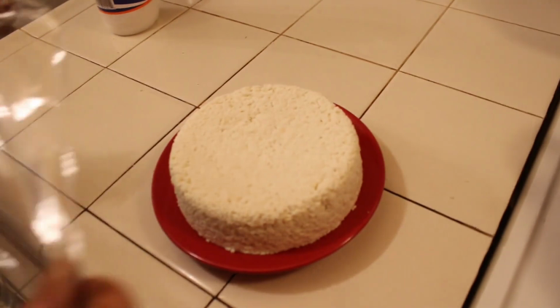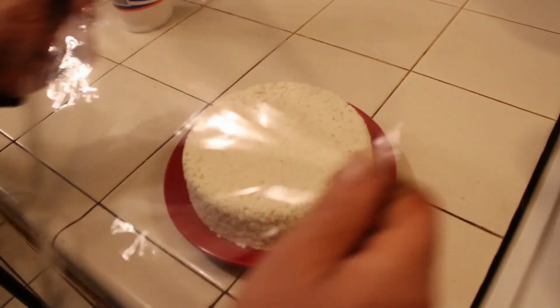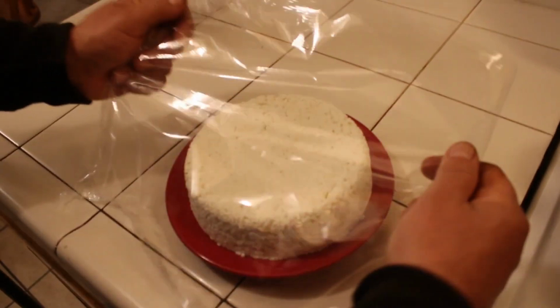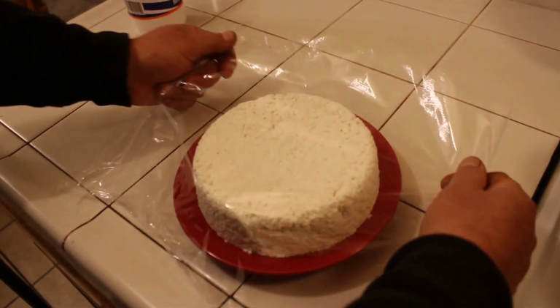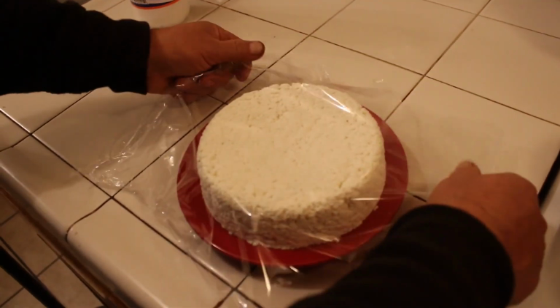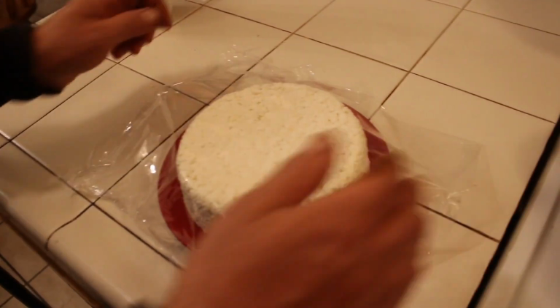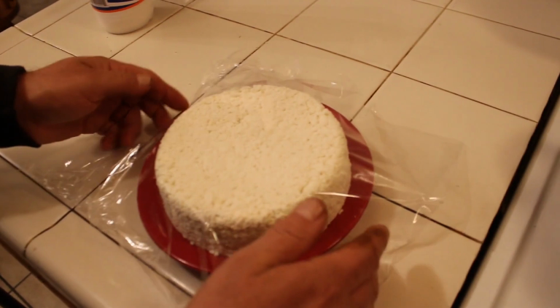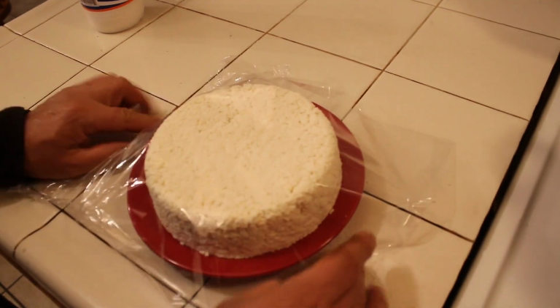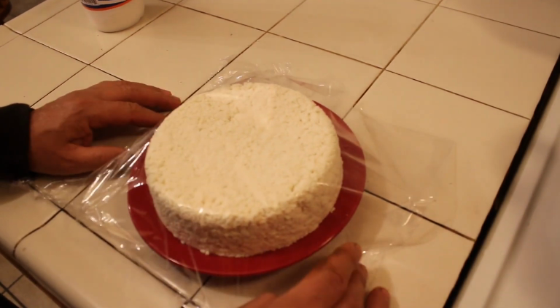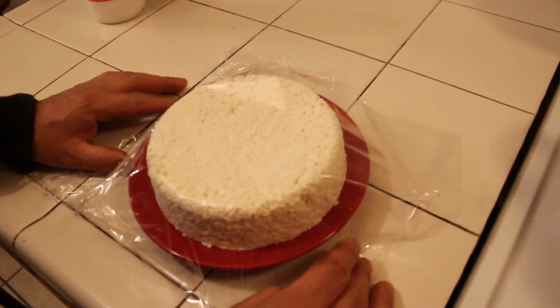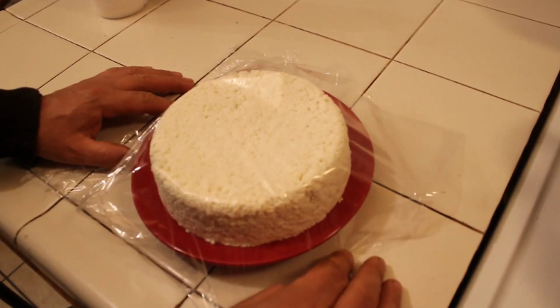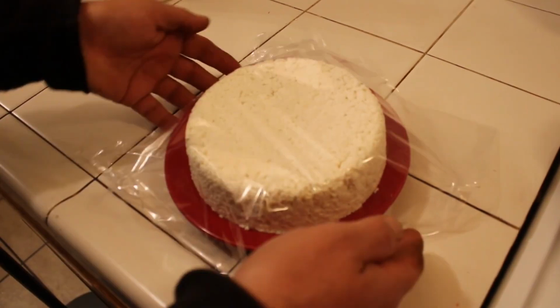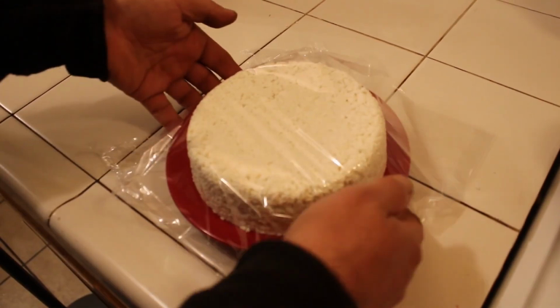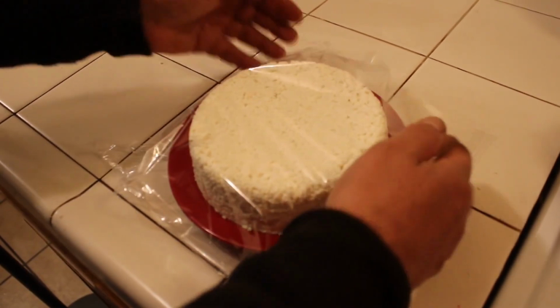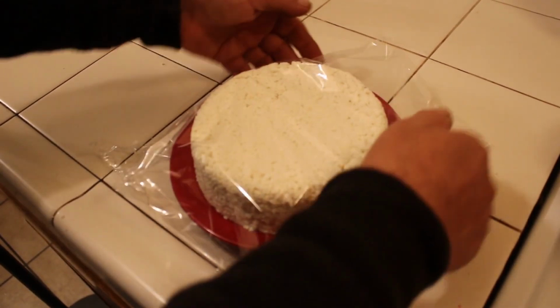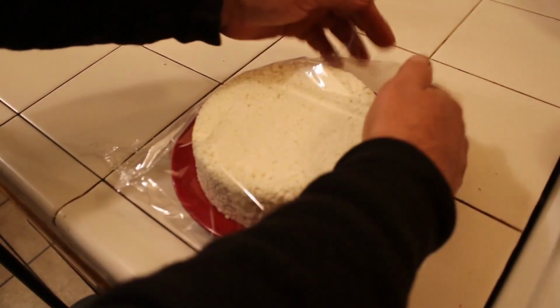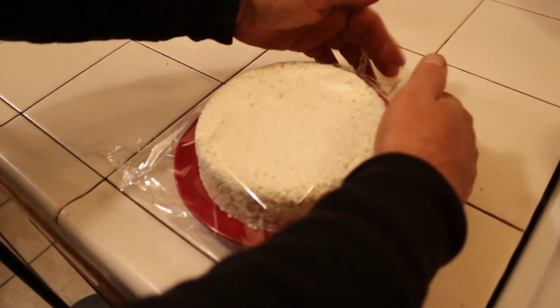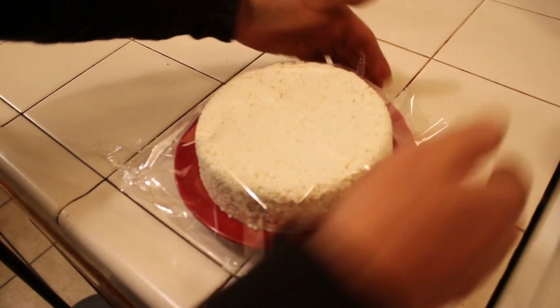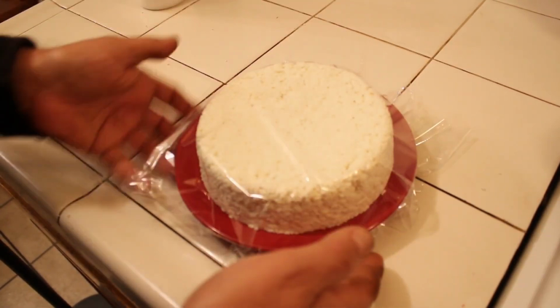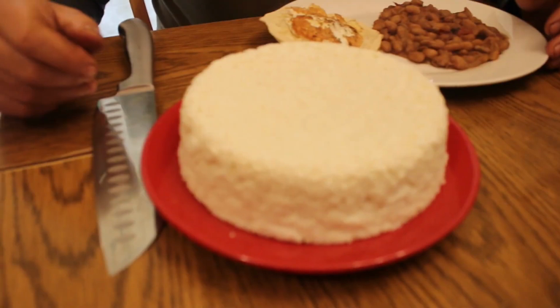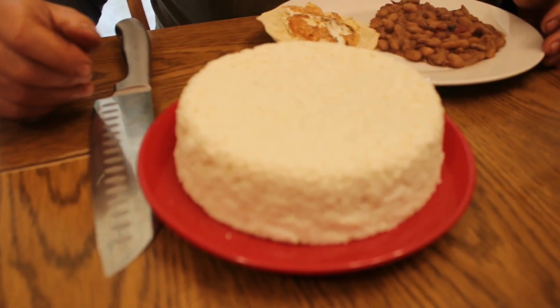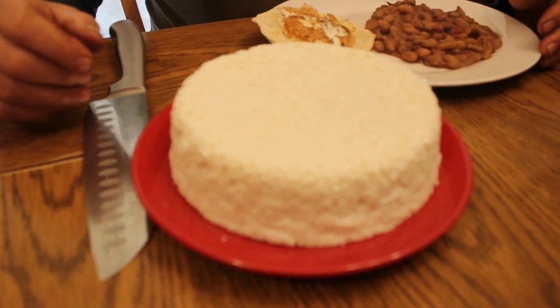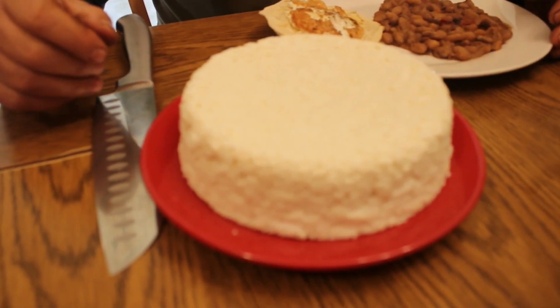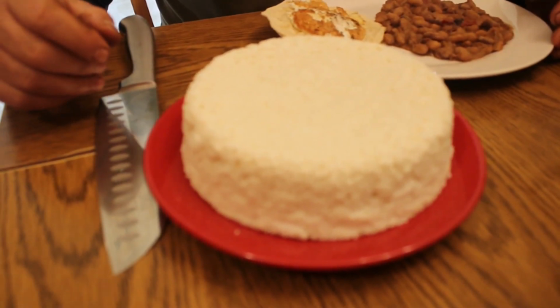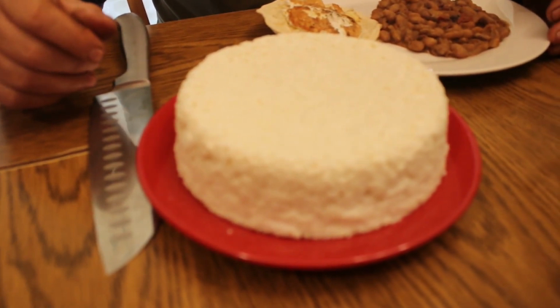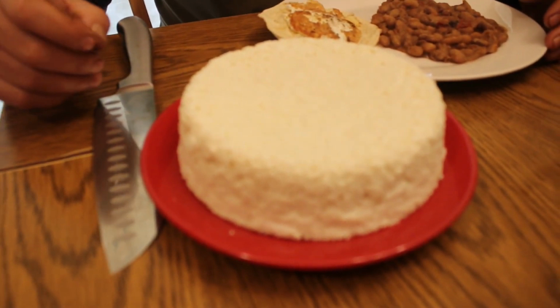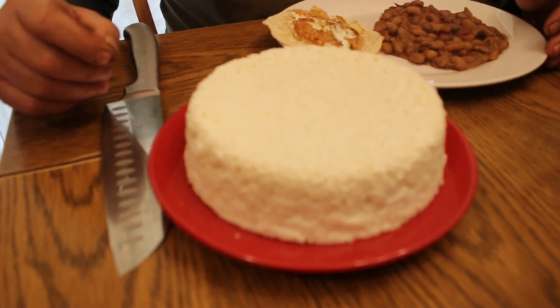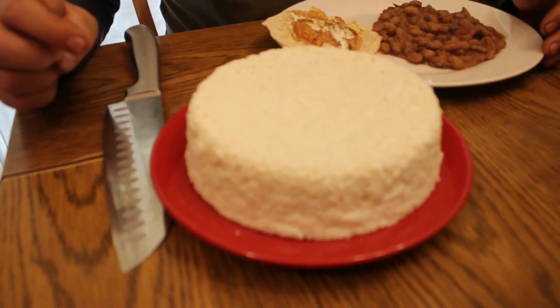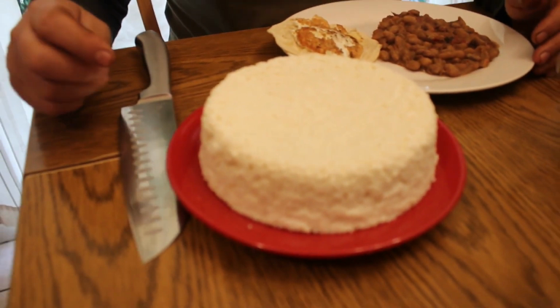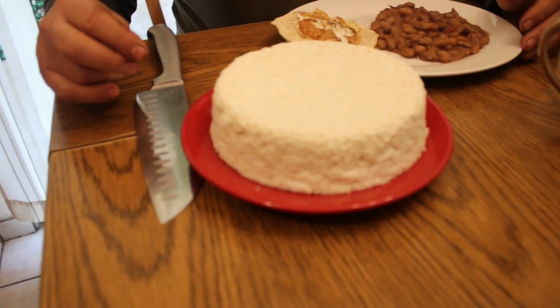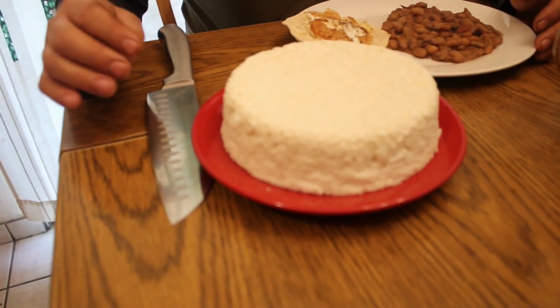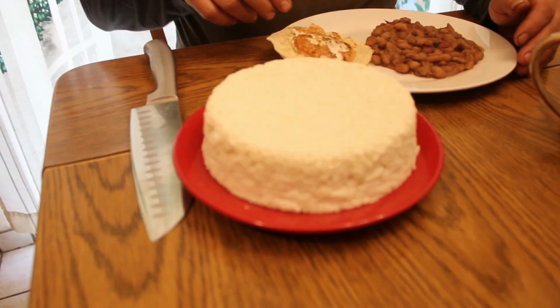Now I'm gonna cover it with plastic and place it in the refrigerator. Tomorrow we're gonna give it a try.